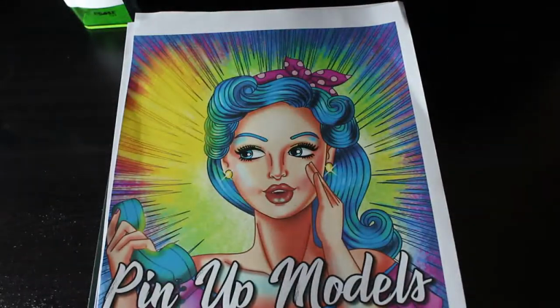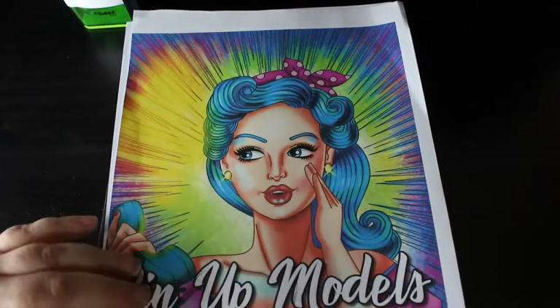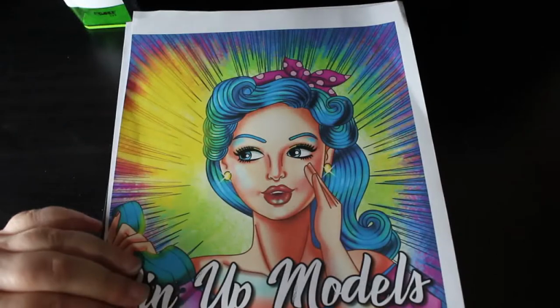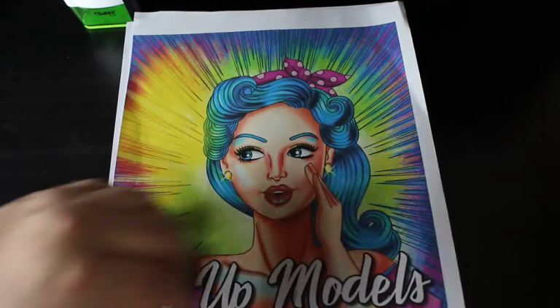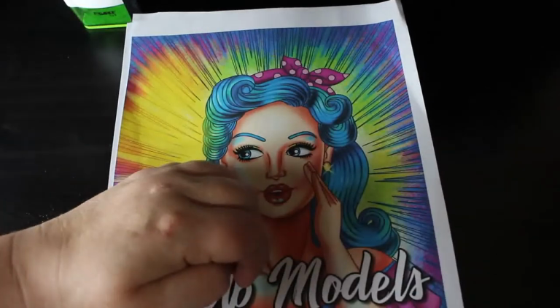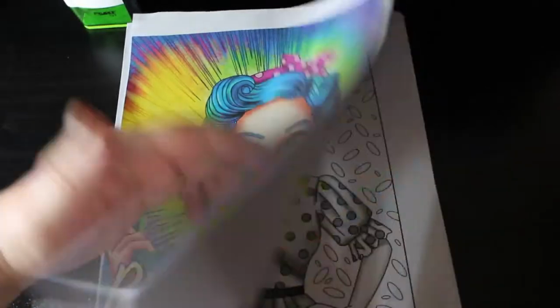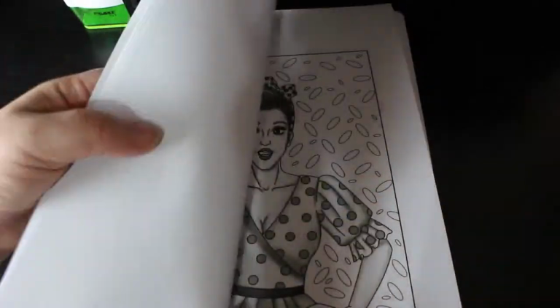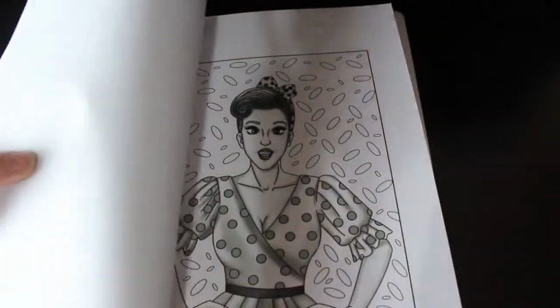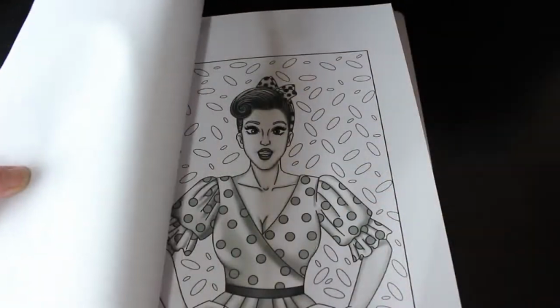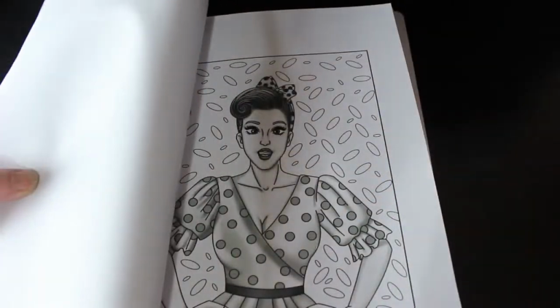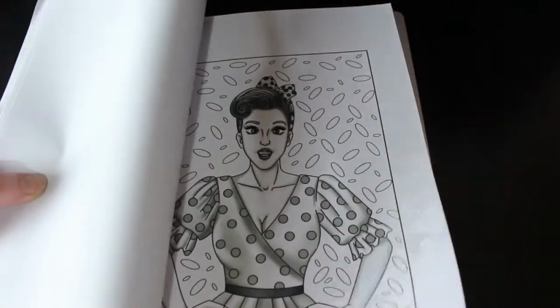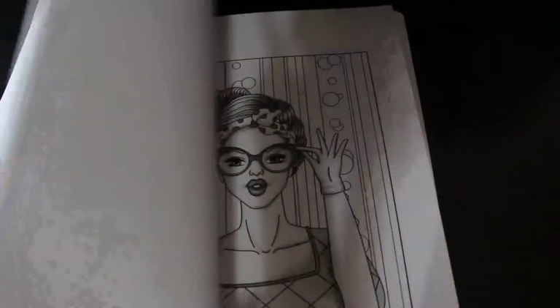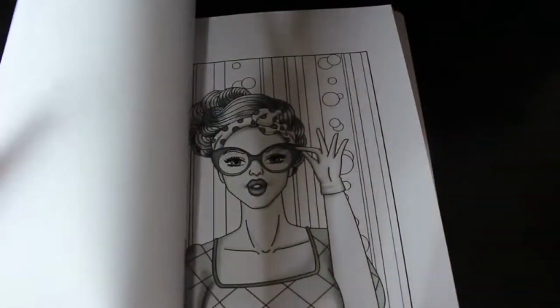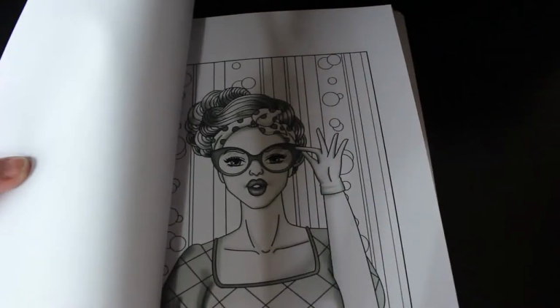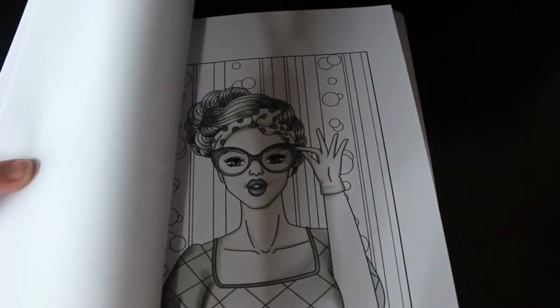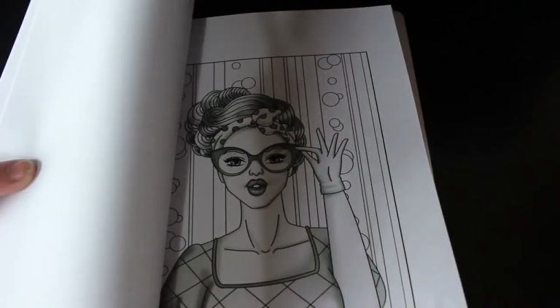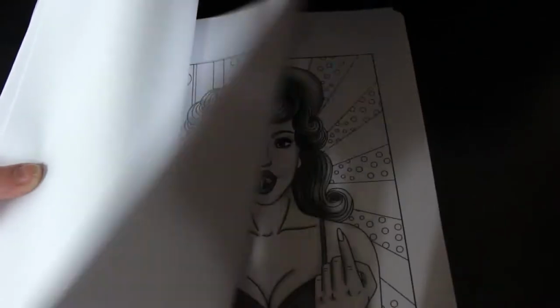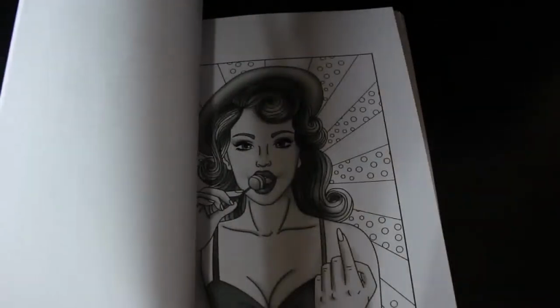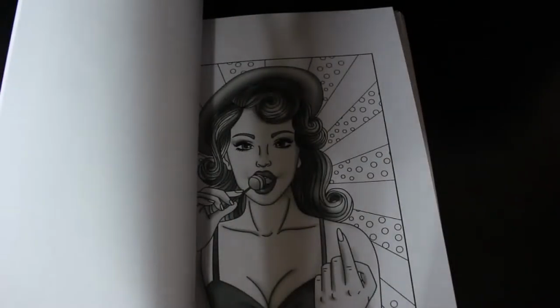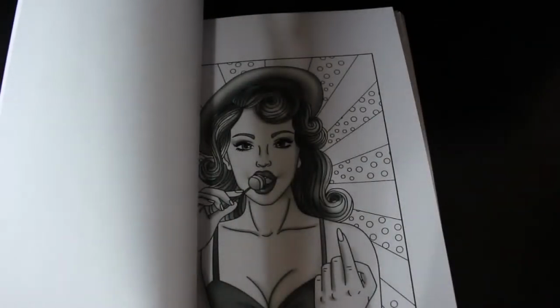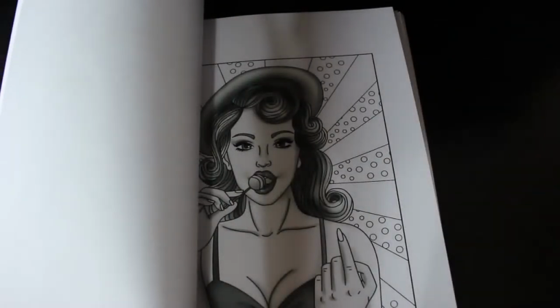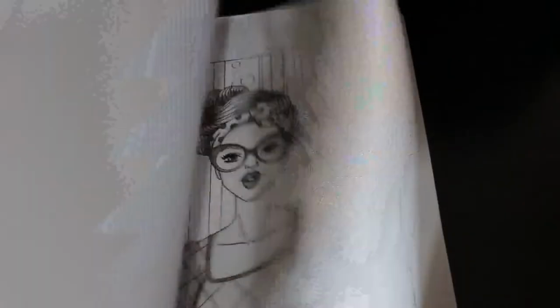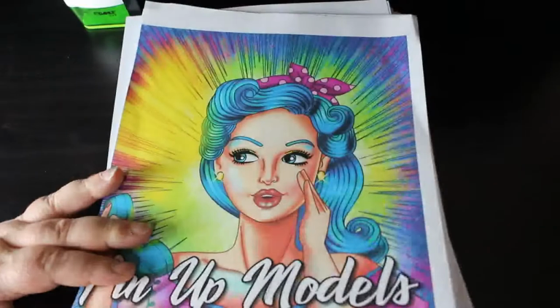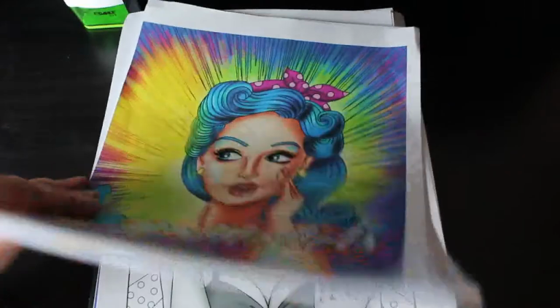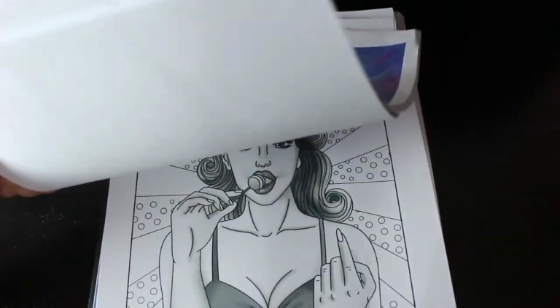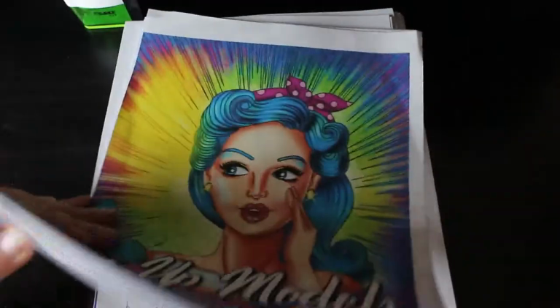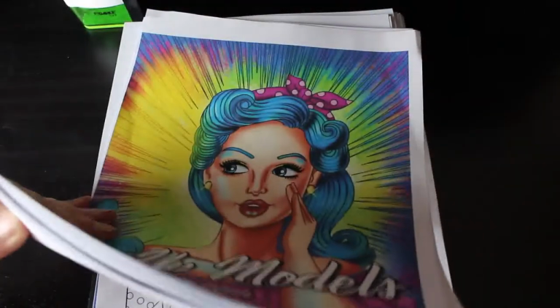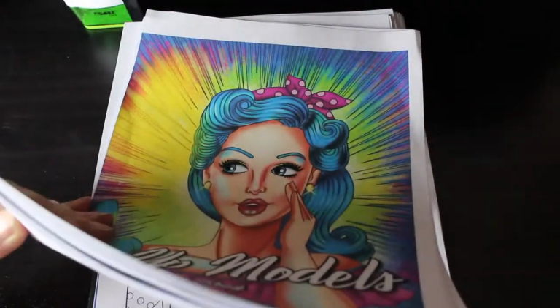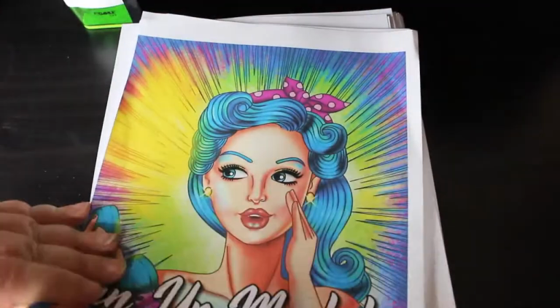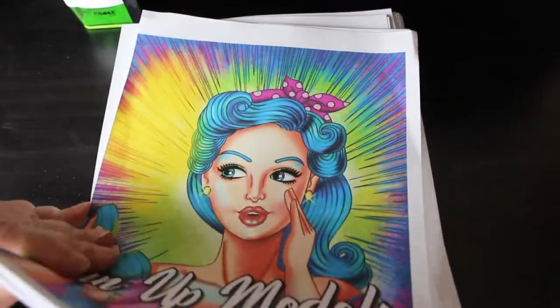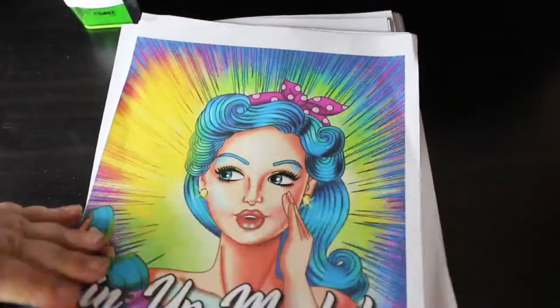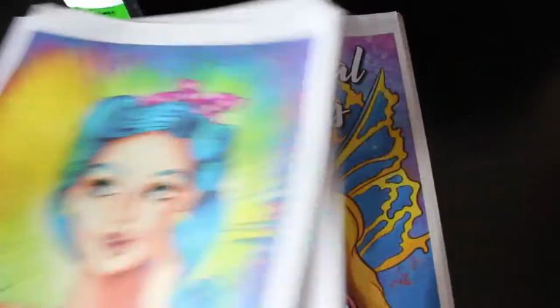So the first book was Ava Brown Pinup Models. I love this. I have done one from it which you'll see in my very sparse completed pages. I really like this book and I want to do more in it very very soon. It's kind of like a greyscale, so that's really cool.